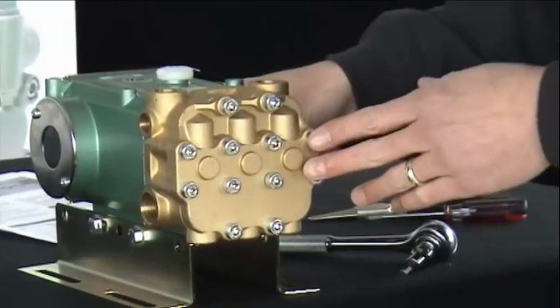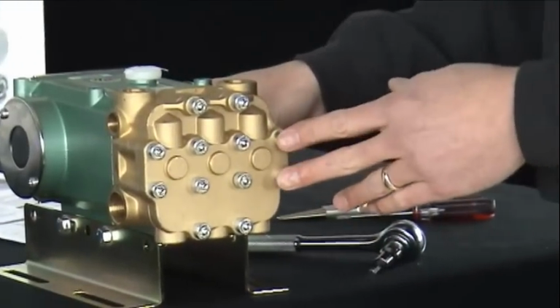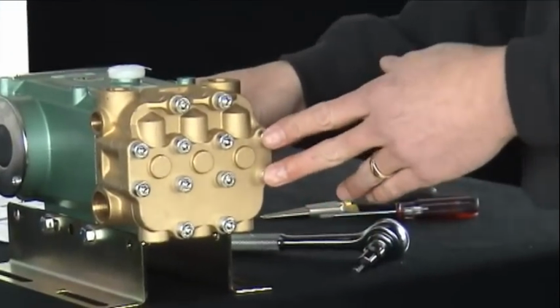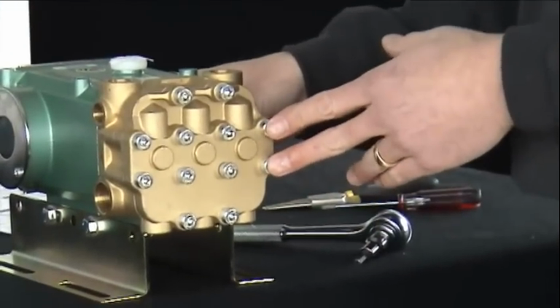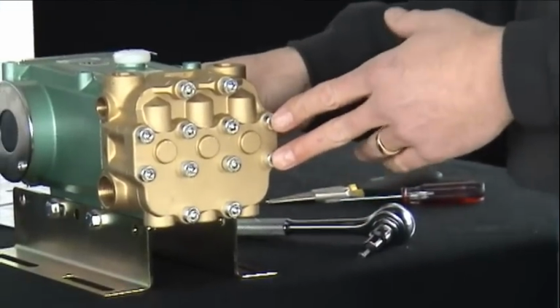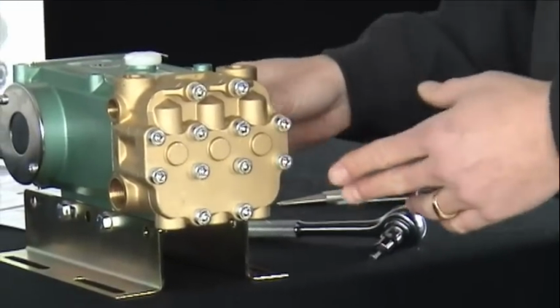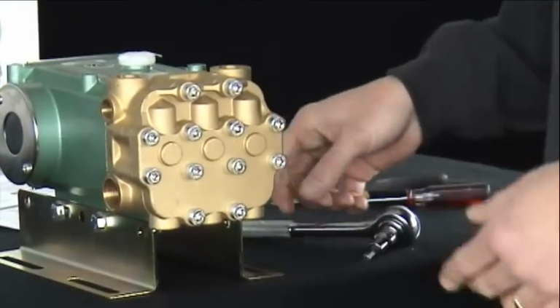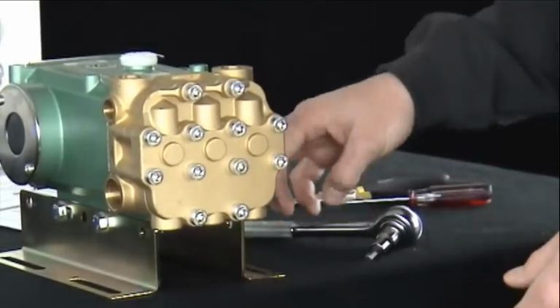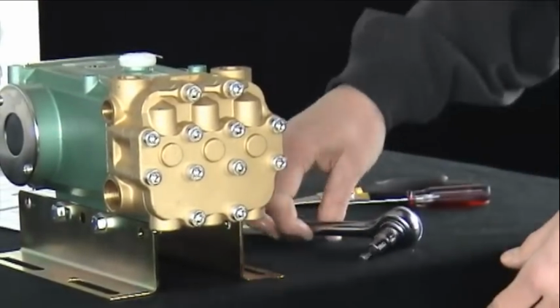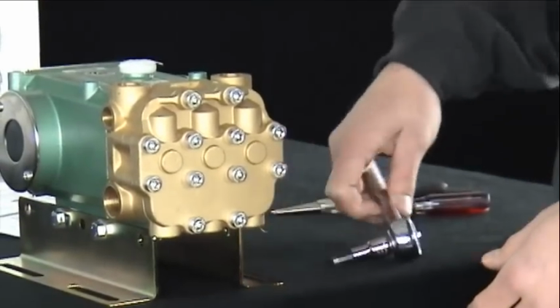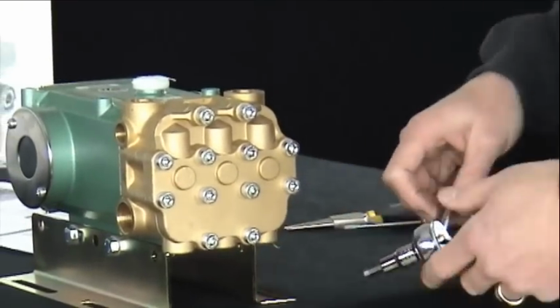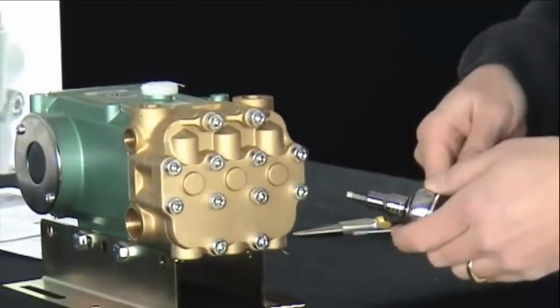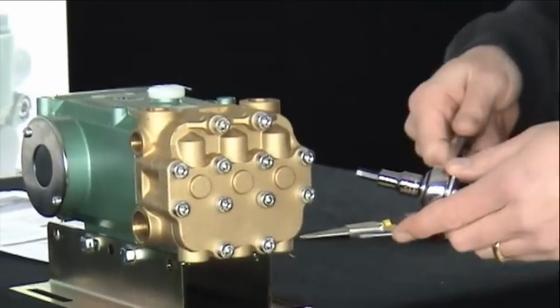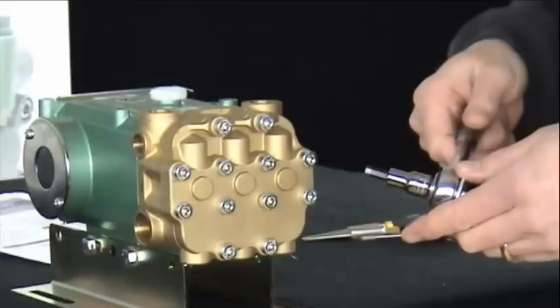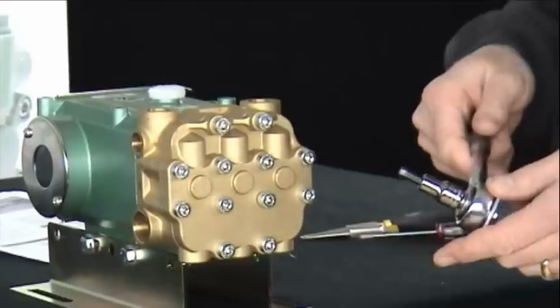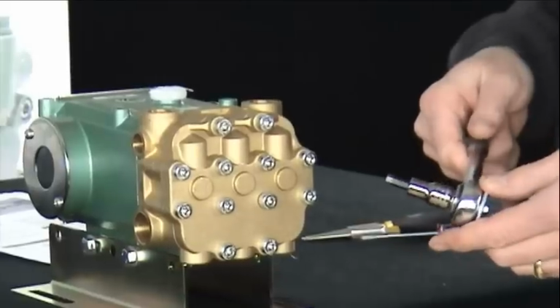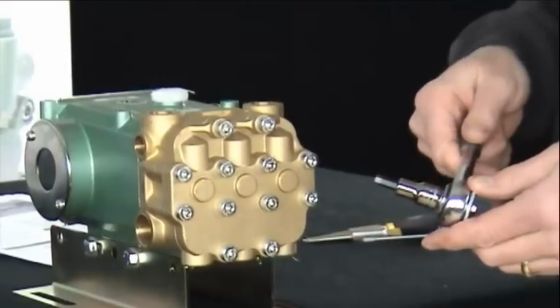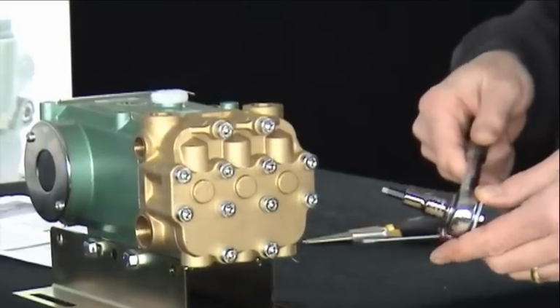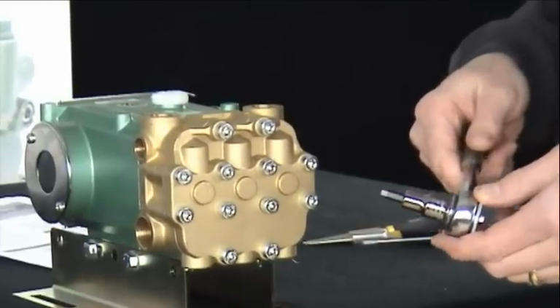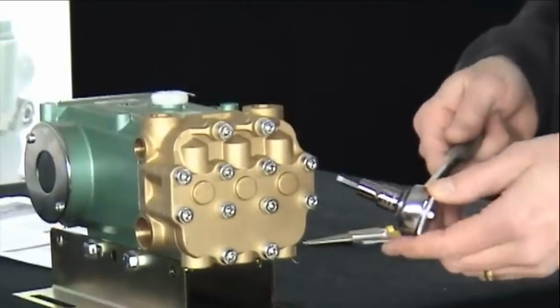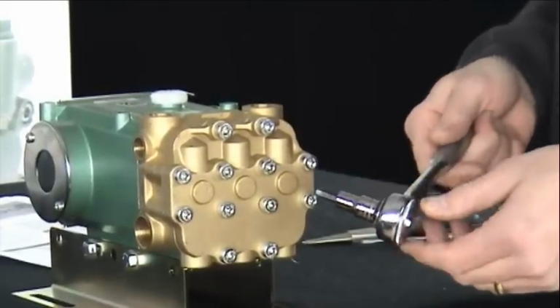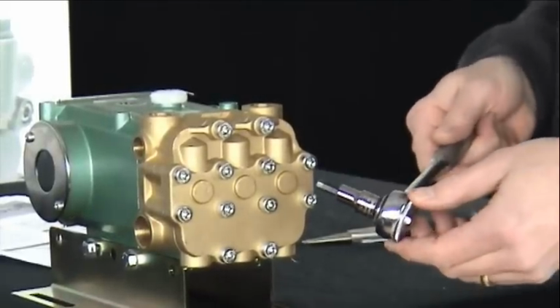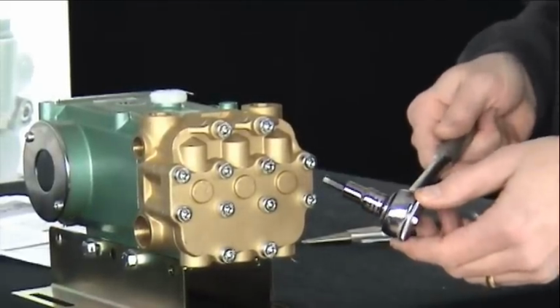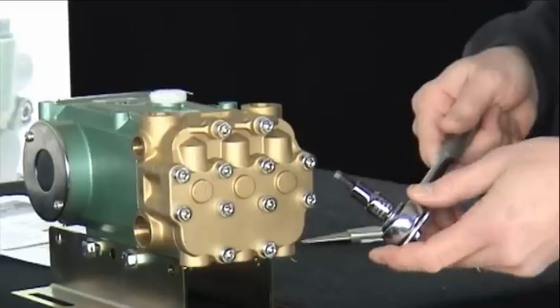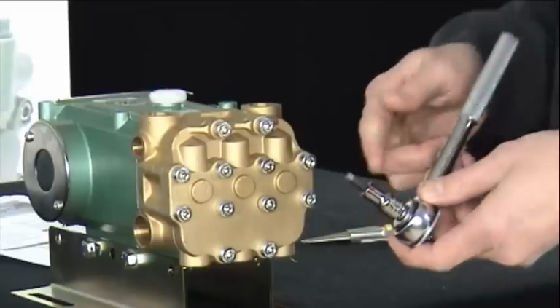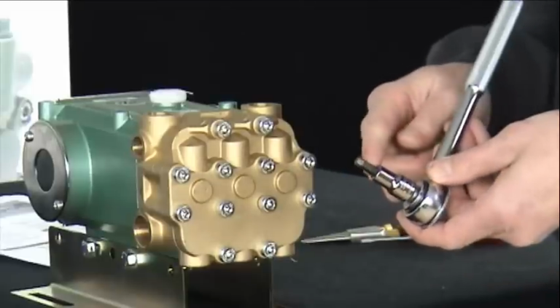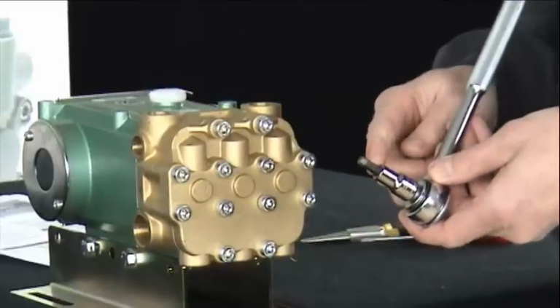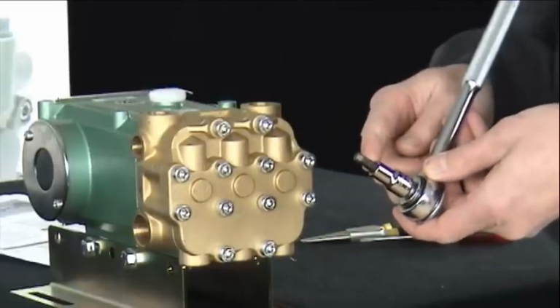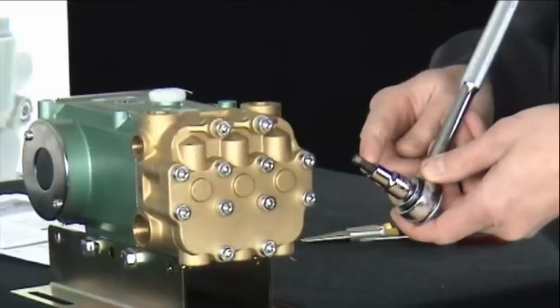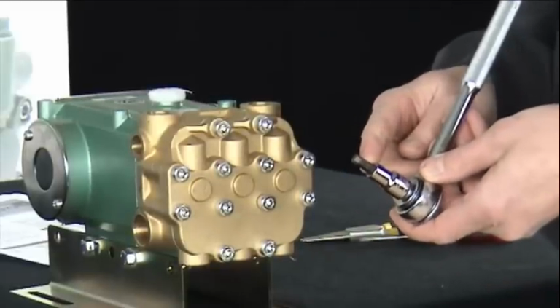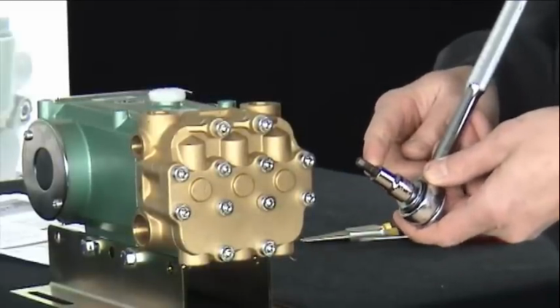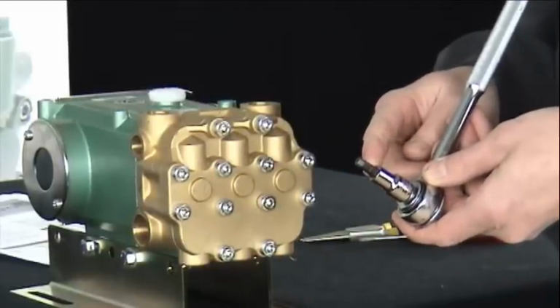We will begin with valve service. One tool that is needed to service your valves is a 3-inch drive ratchet with a 6mm Allen head drive.